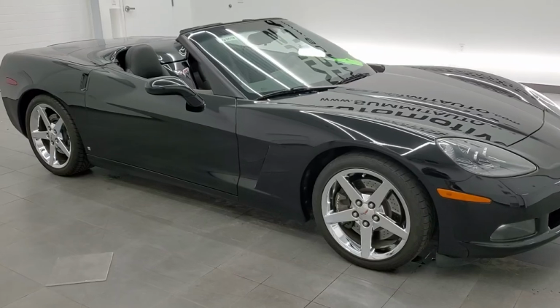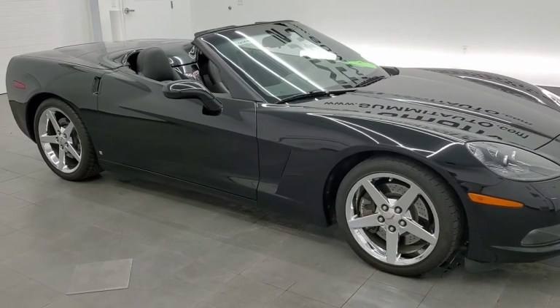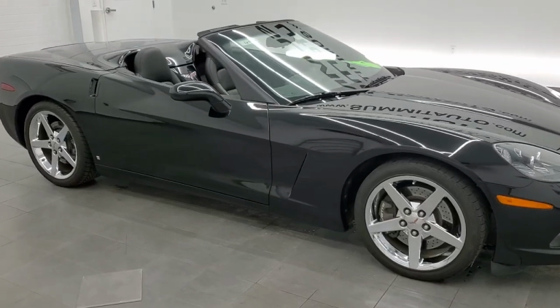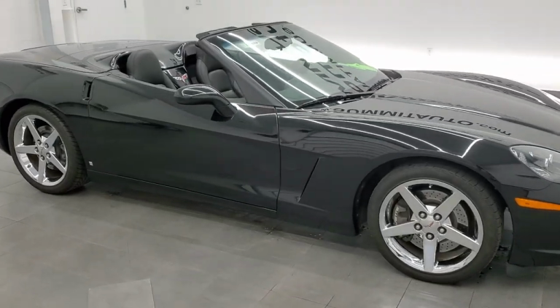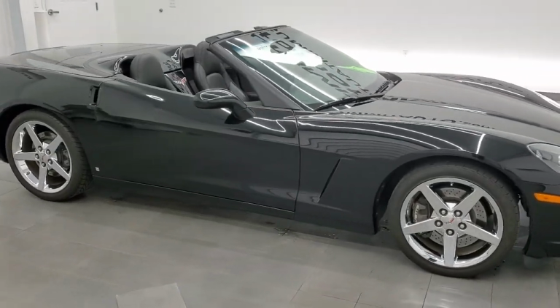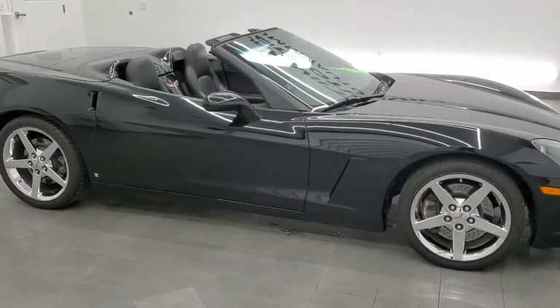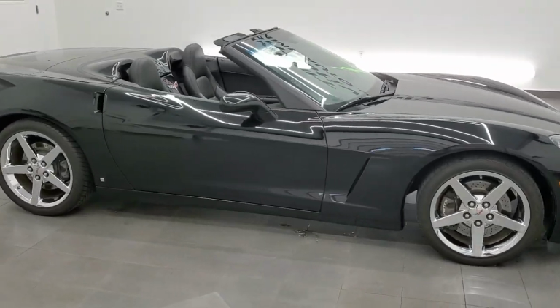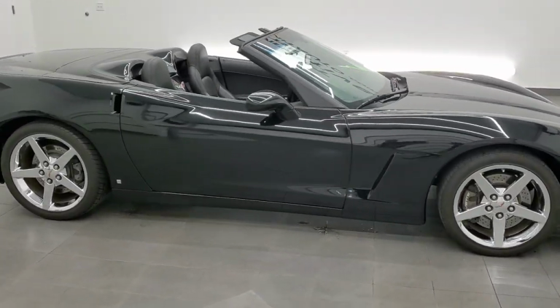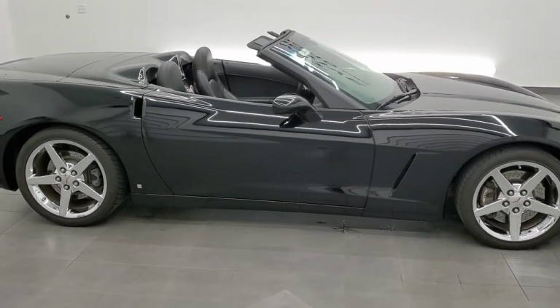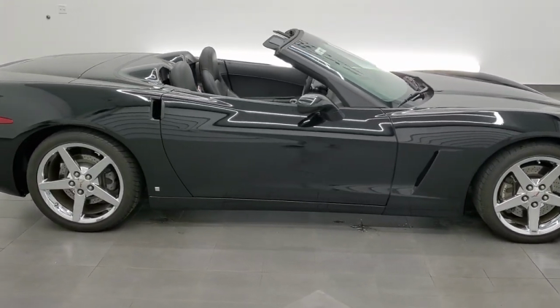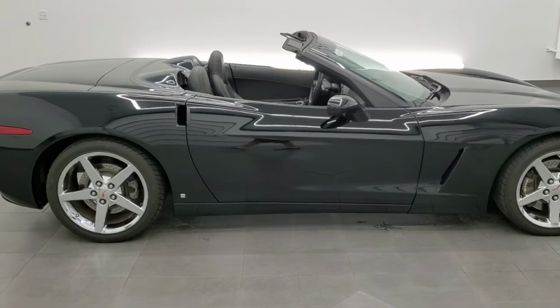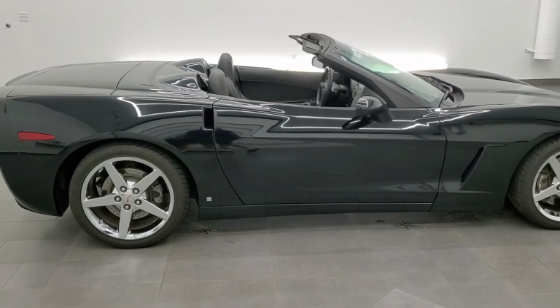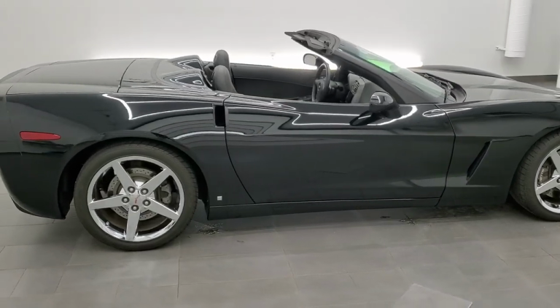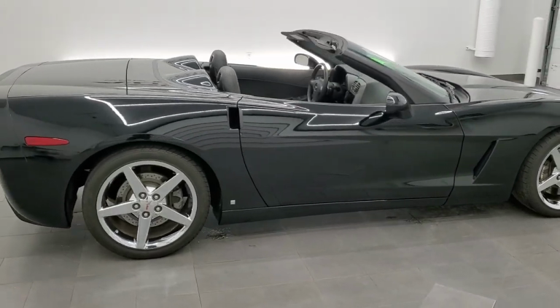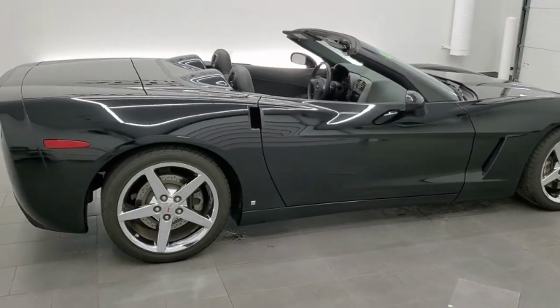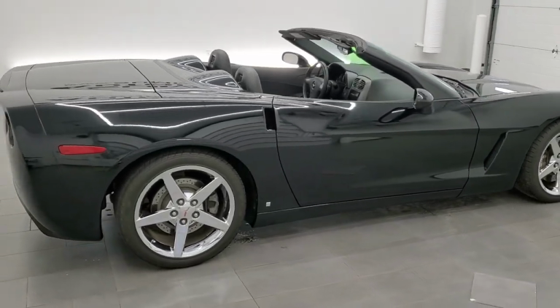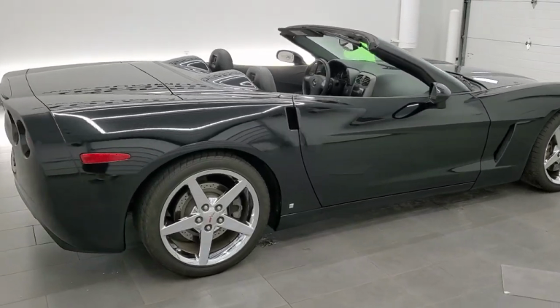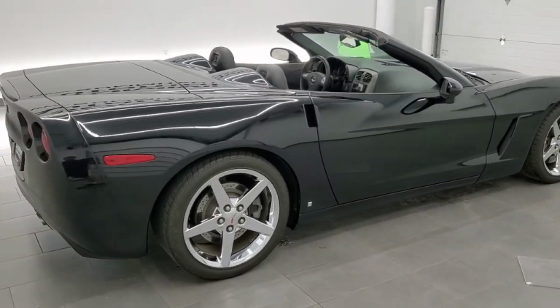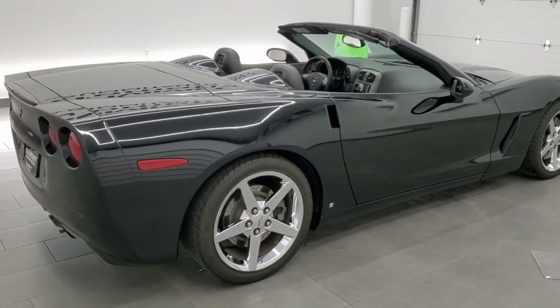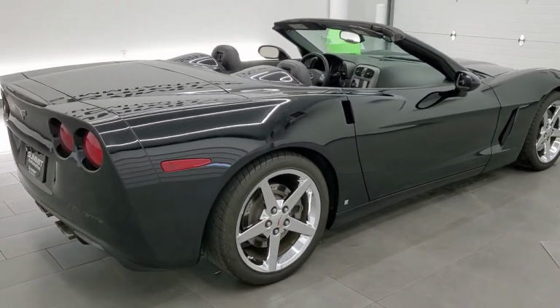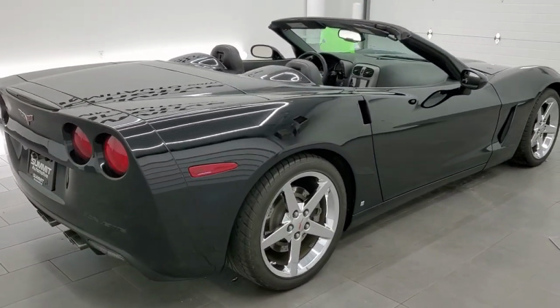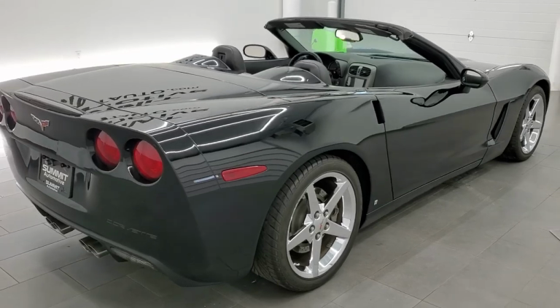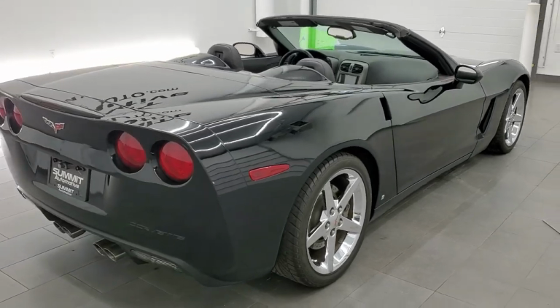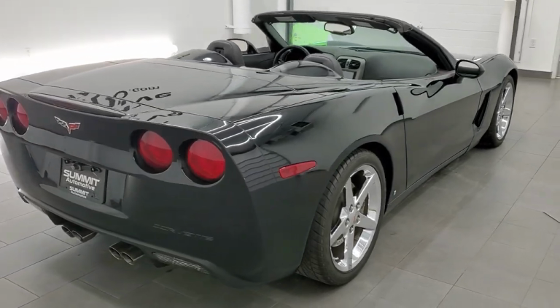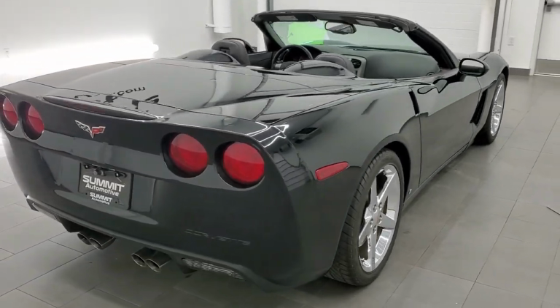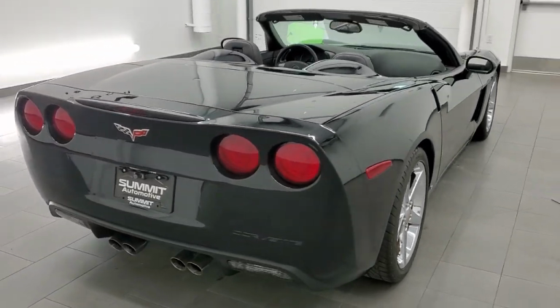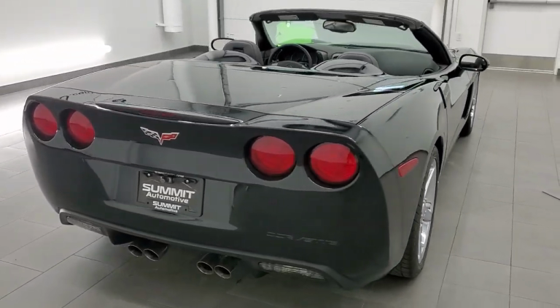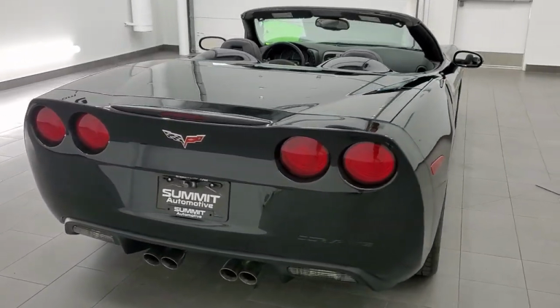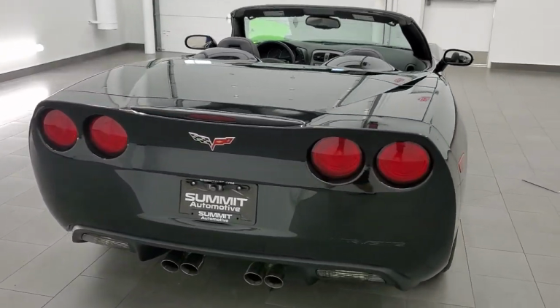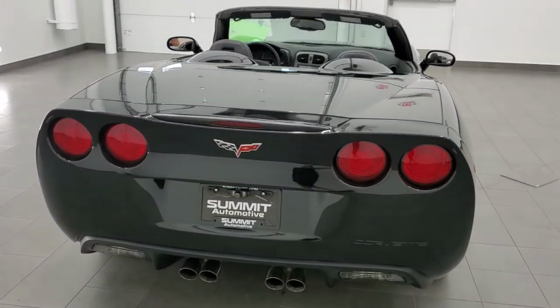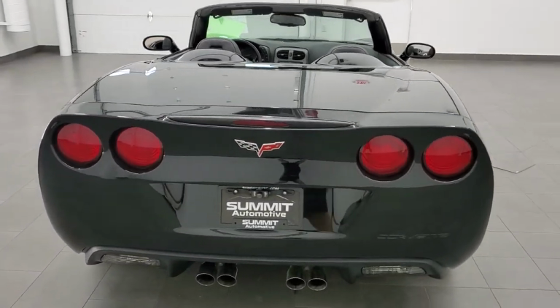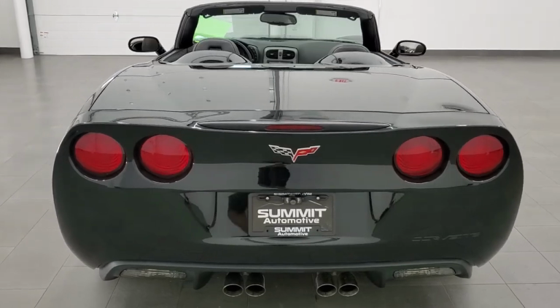This 2007 Chevy Corvette 2LT is stock number 12059Z. We're here at Summit Automotive in Fond du Lac, Wisconsin, your new and used sports car headquarters.